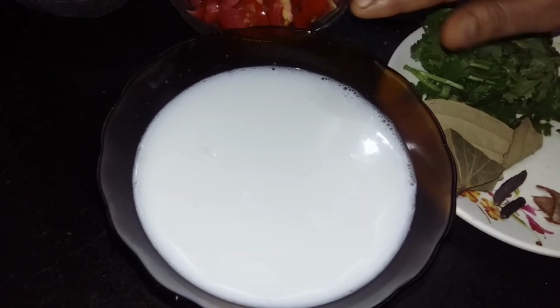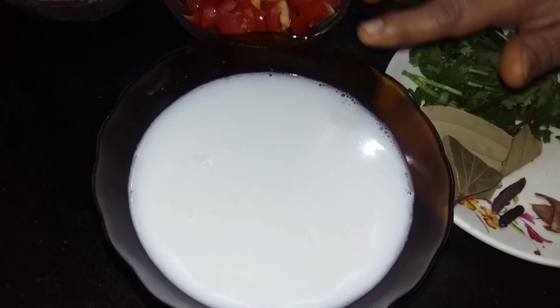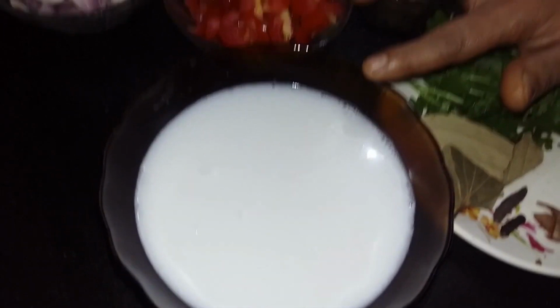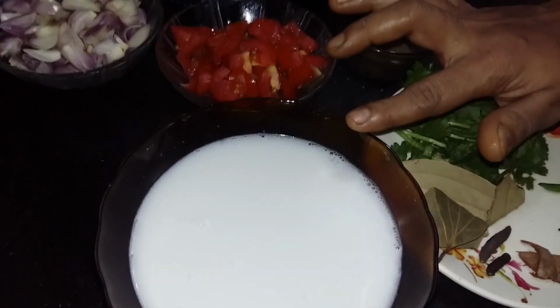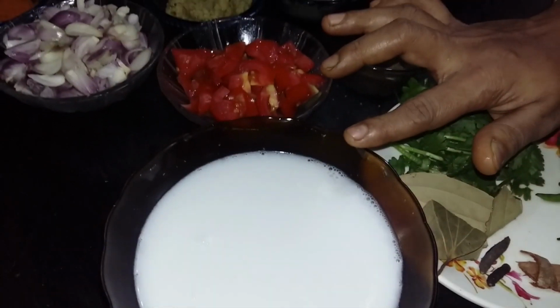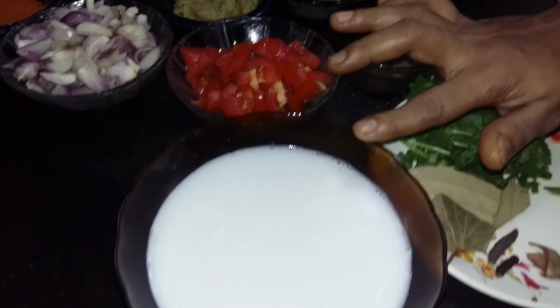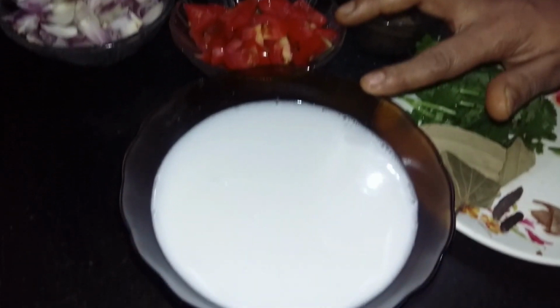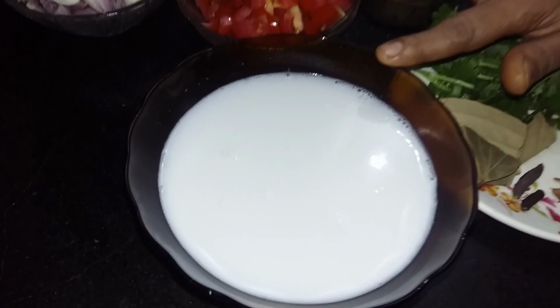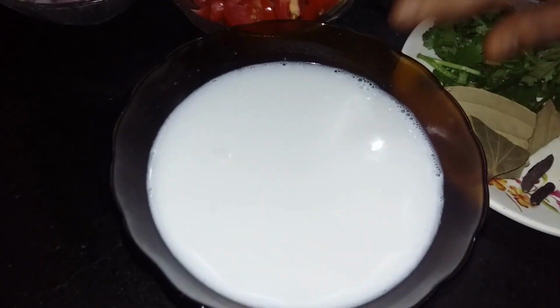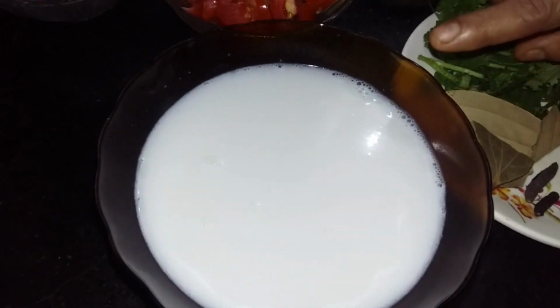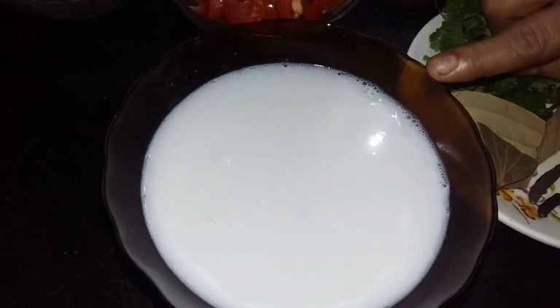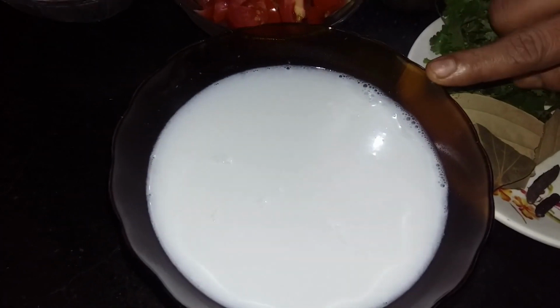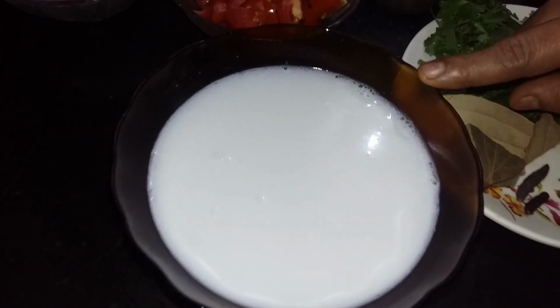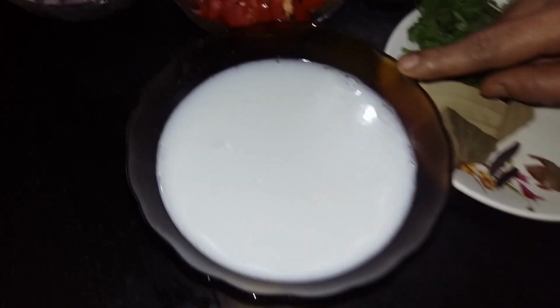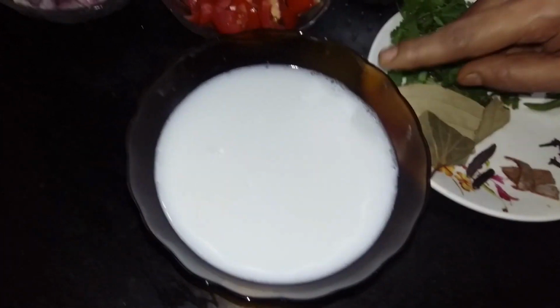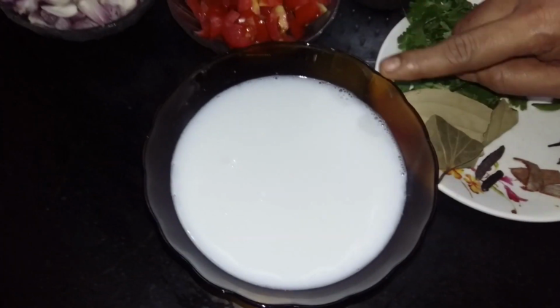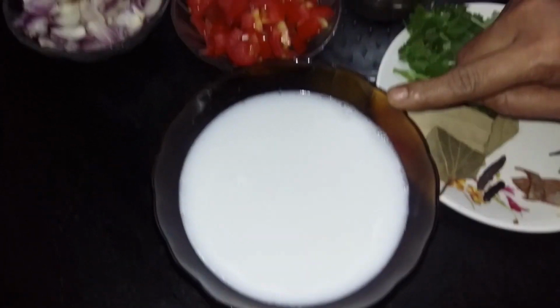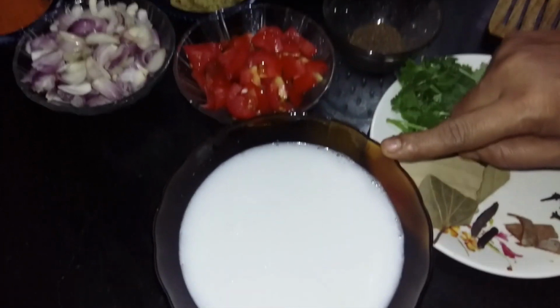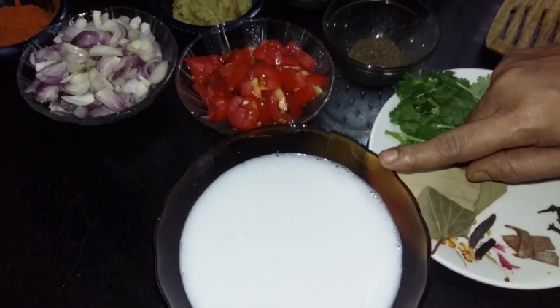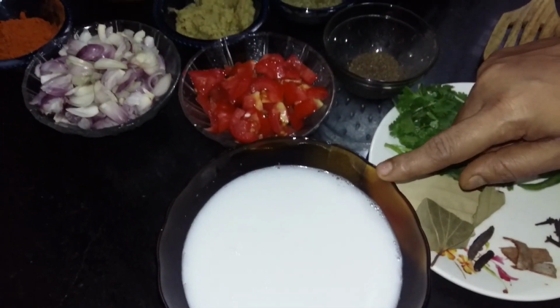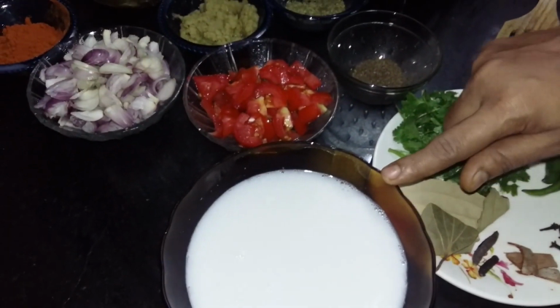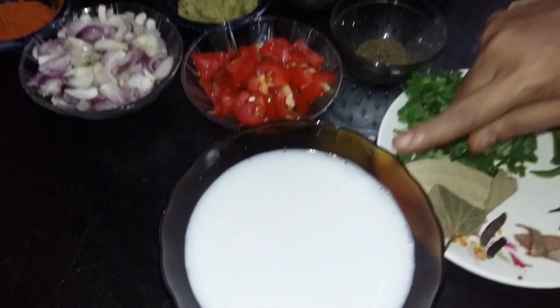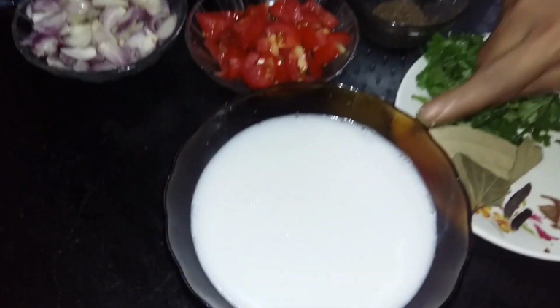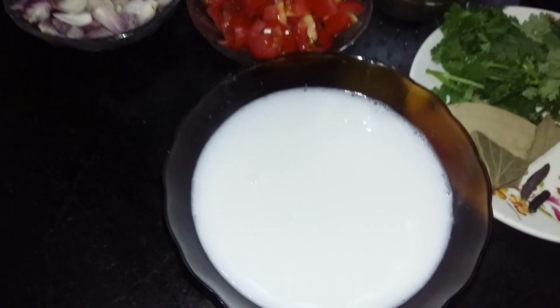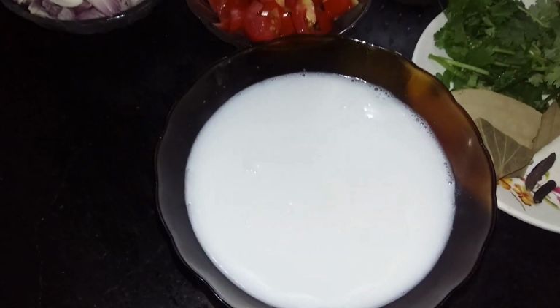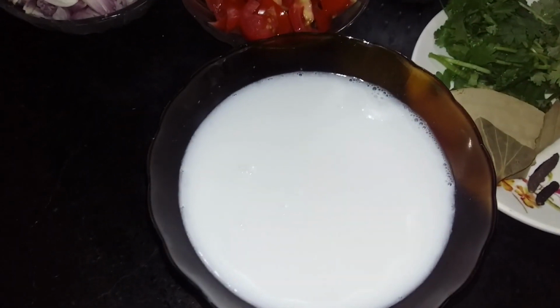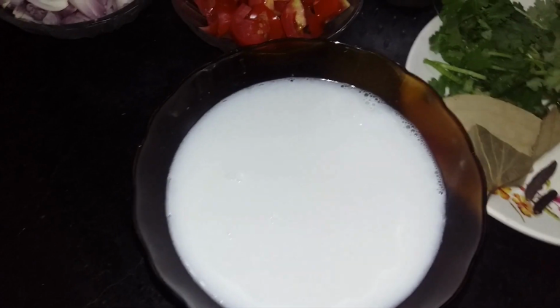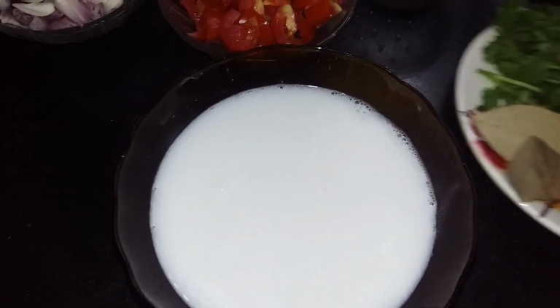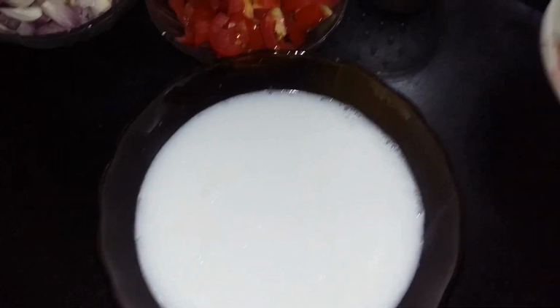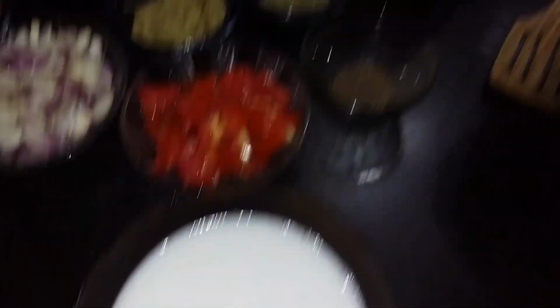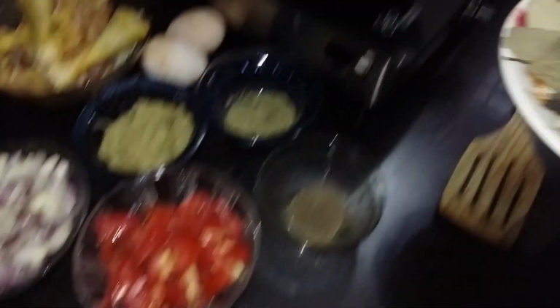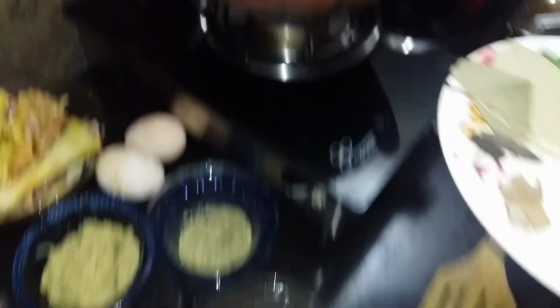It is very hot. Now, let's take a look at the rice.